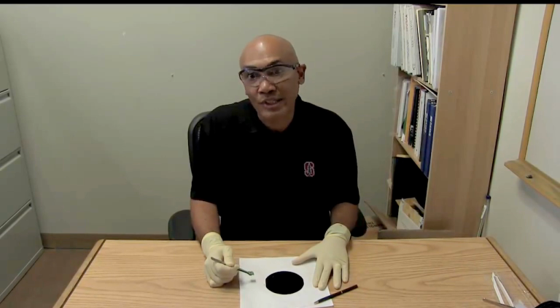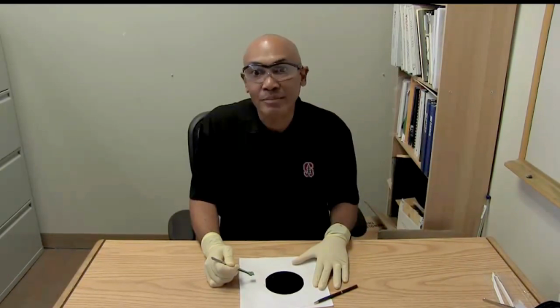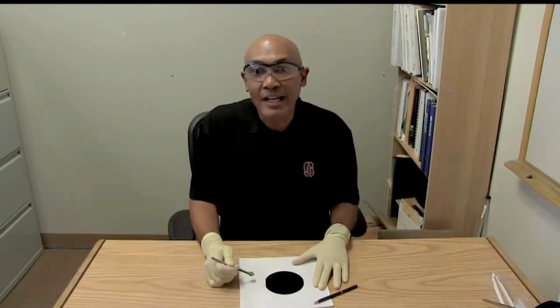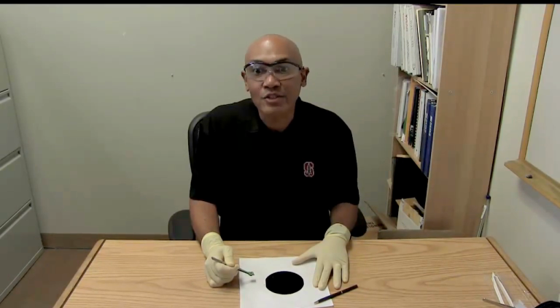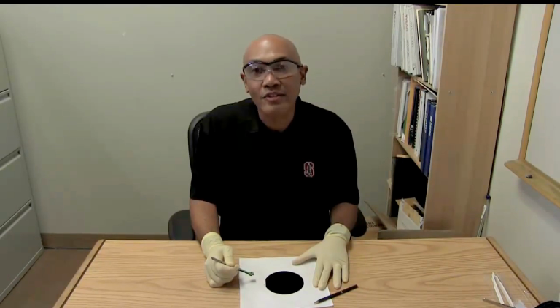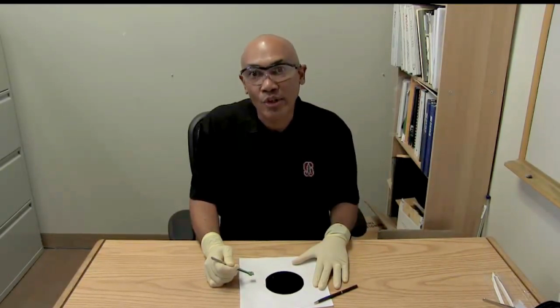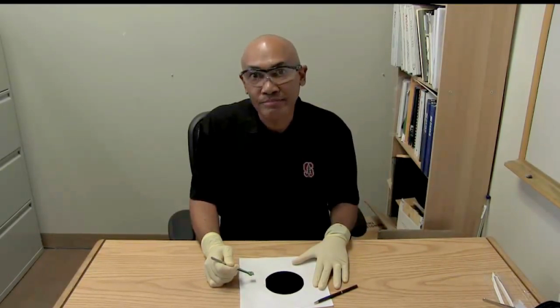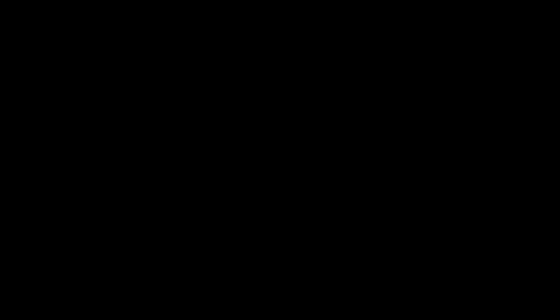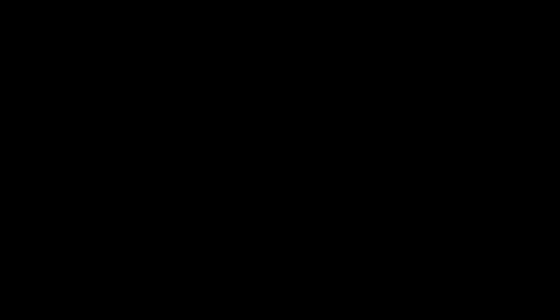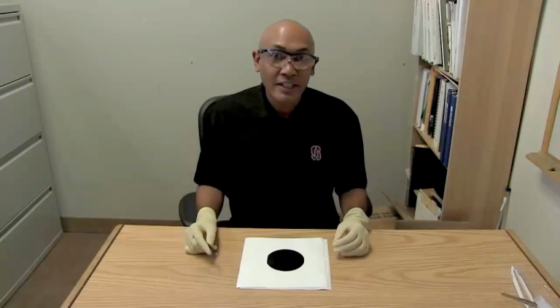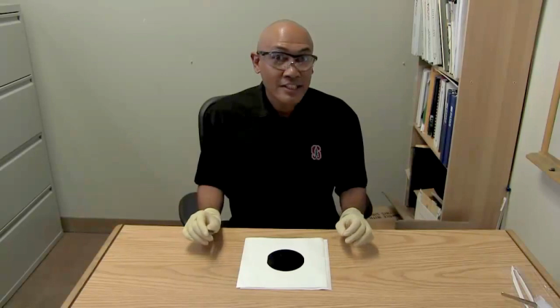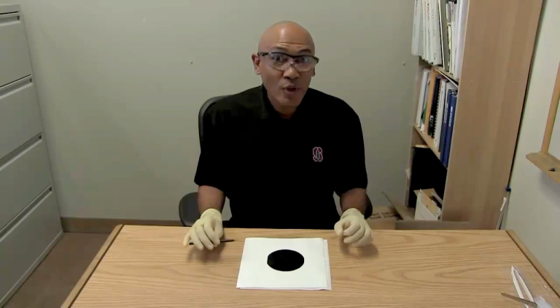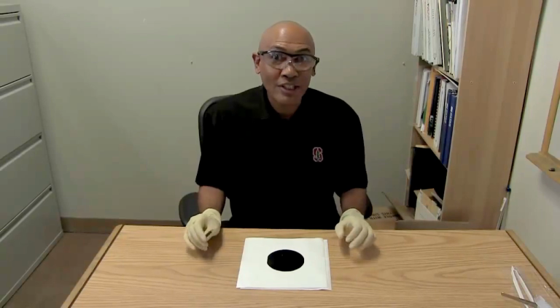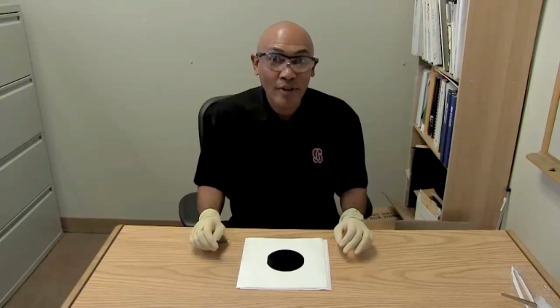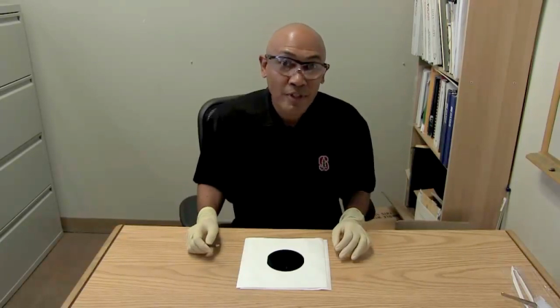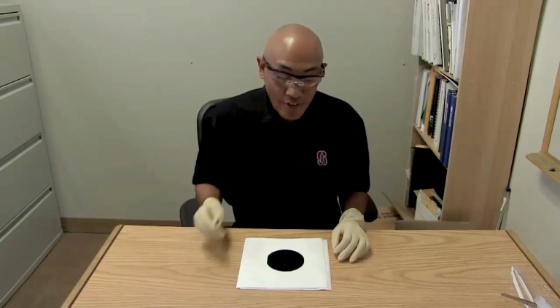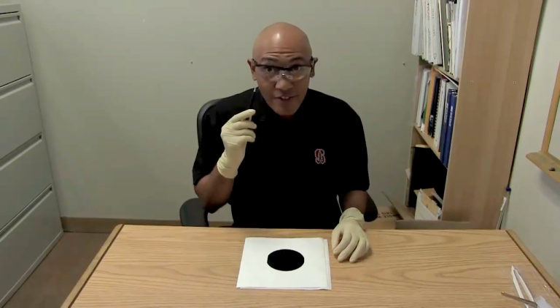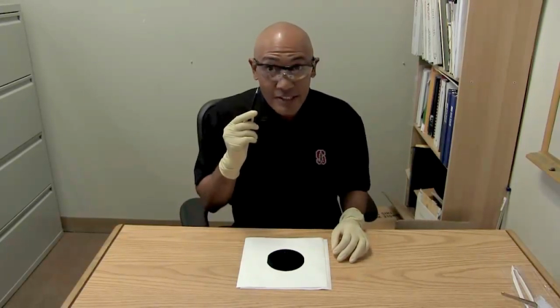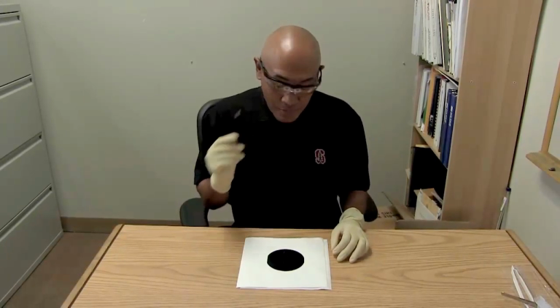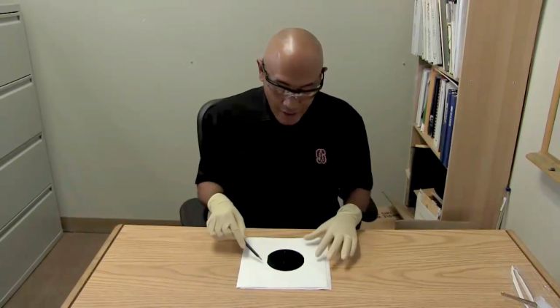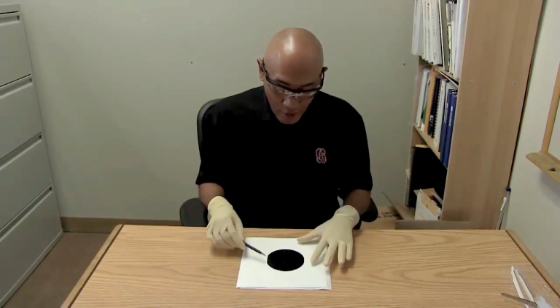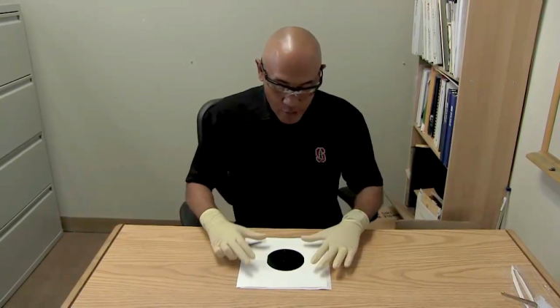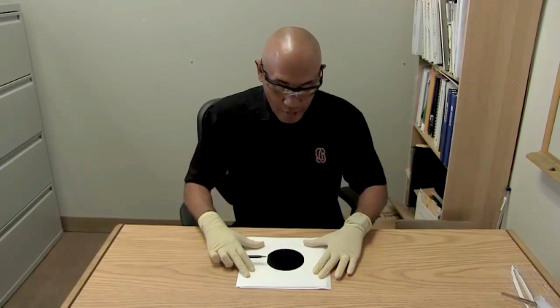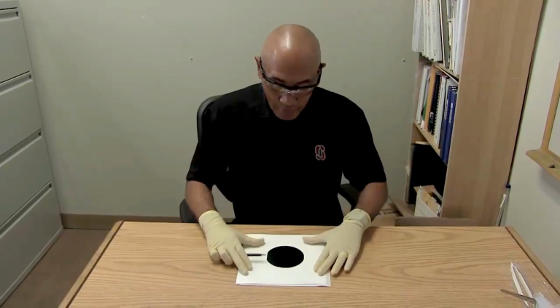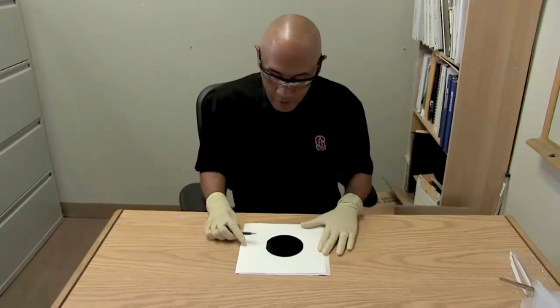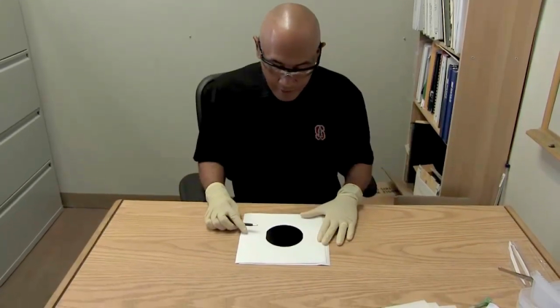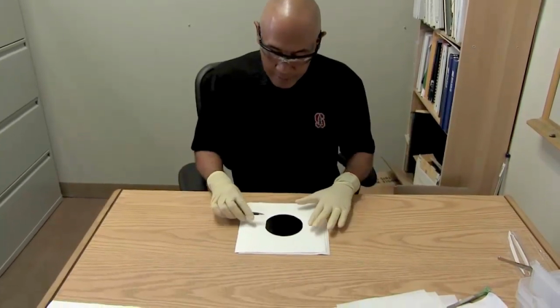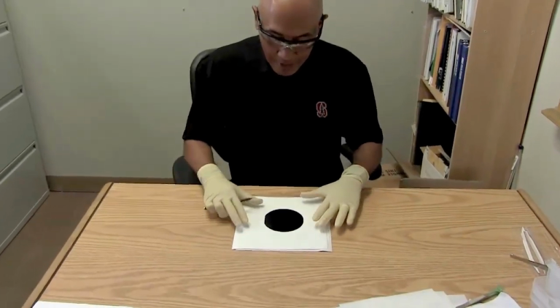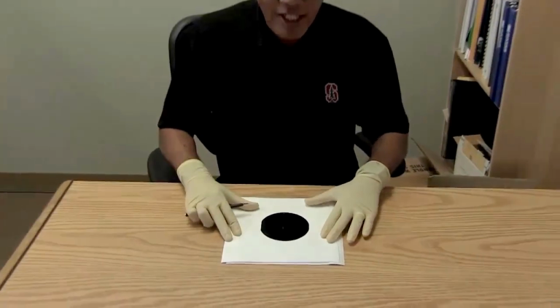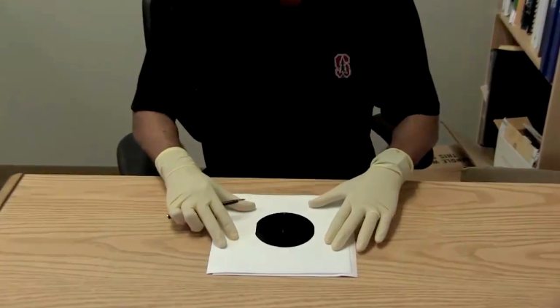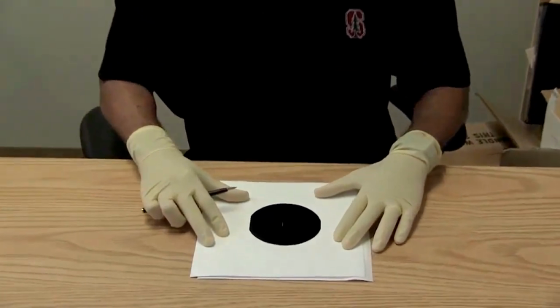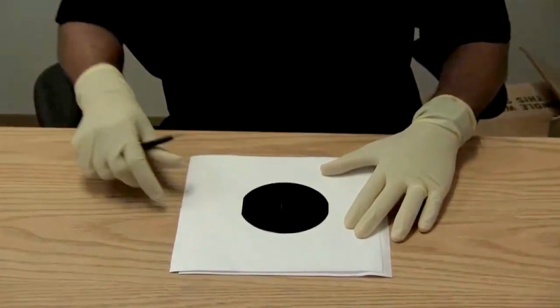It's time to cleave a wafer. I've got my safety glasses on and my wafer sitting in the middle of a pile of lint-free towels, which is going to give us some cushion.